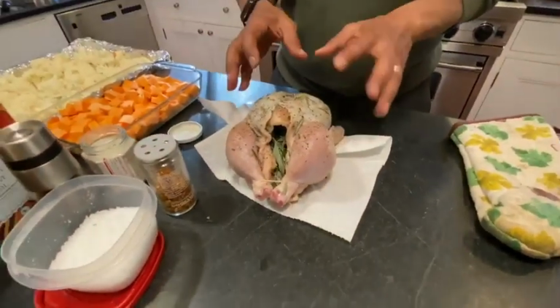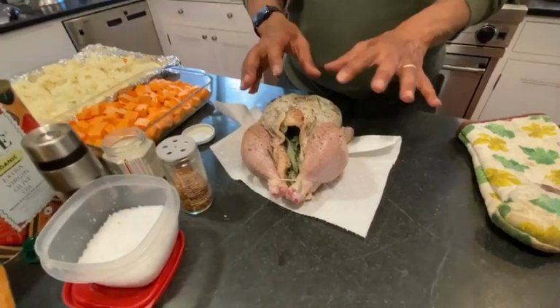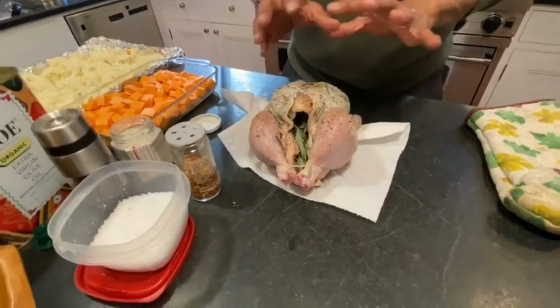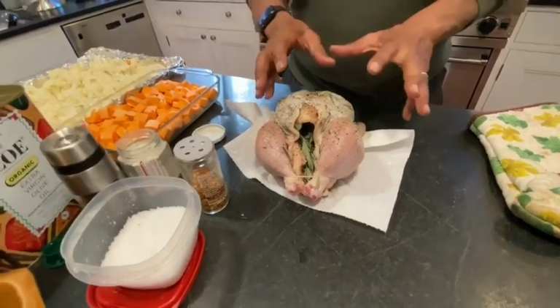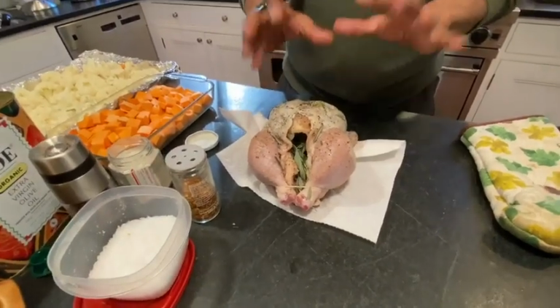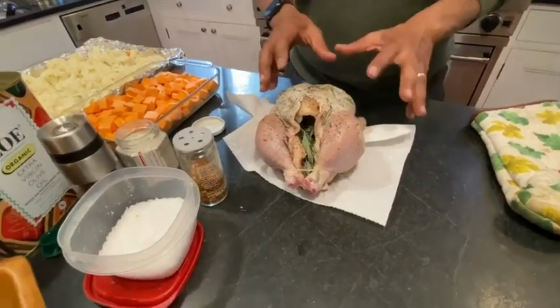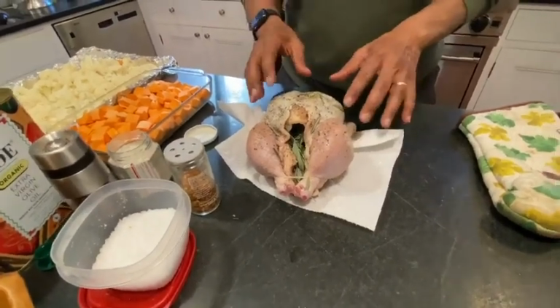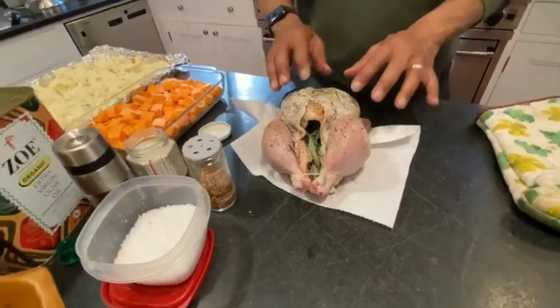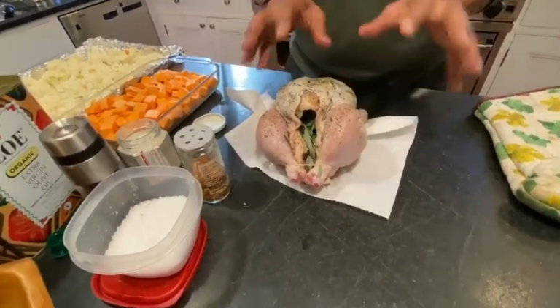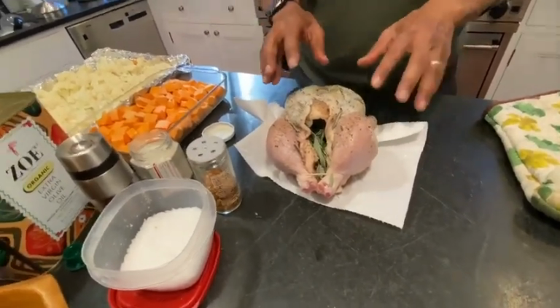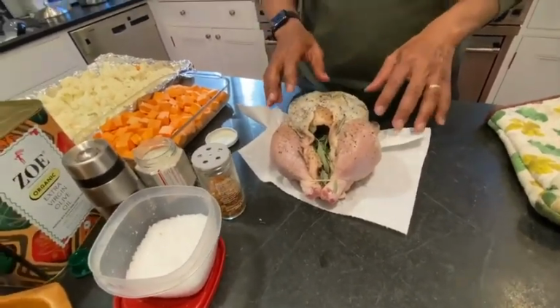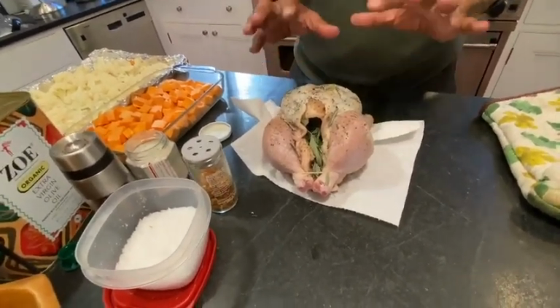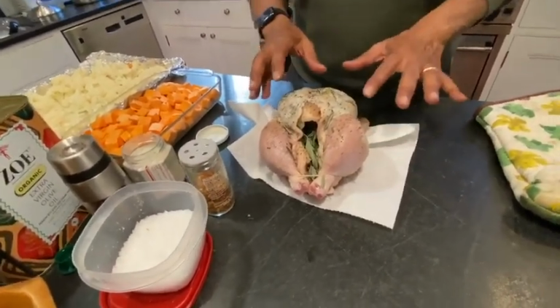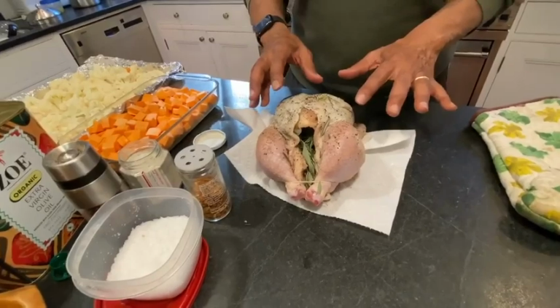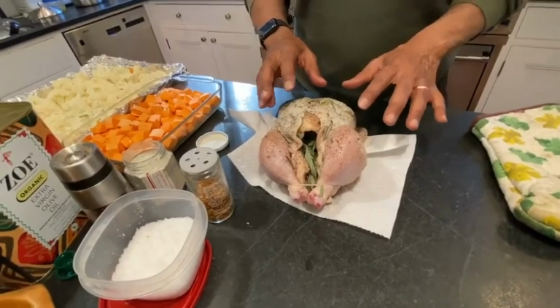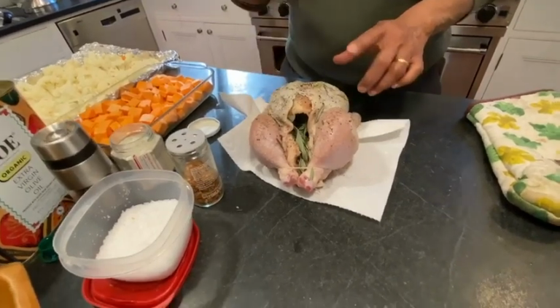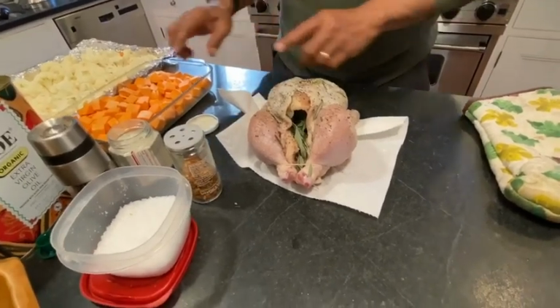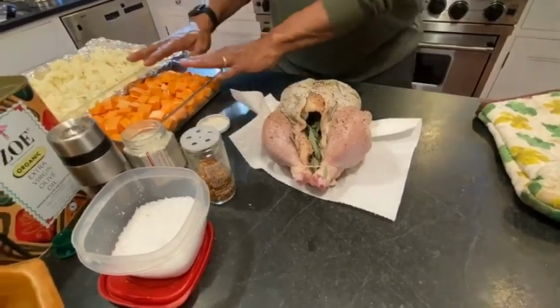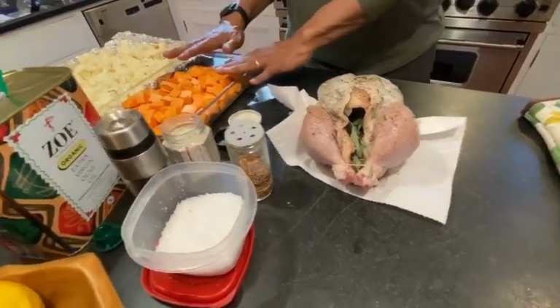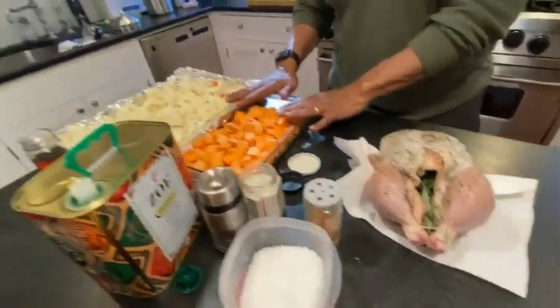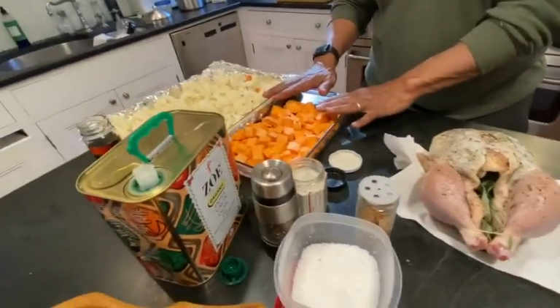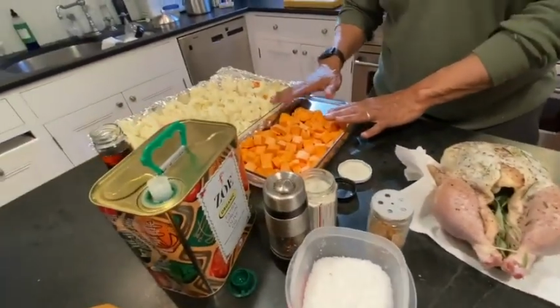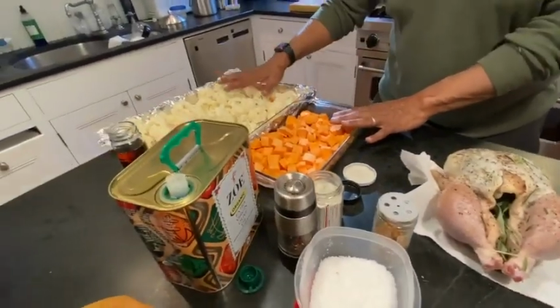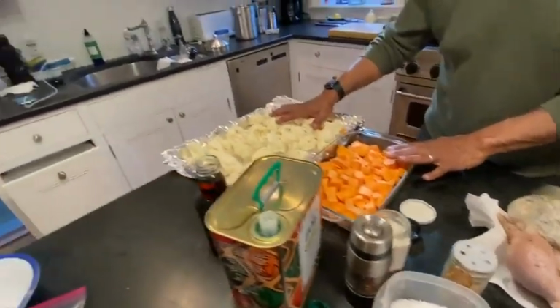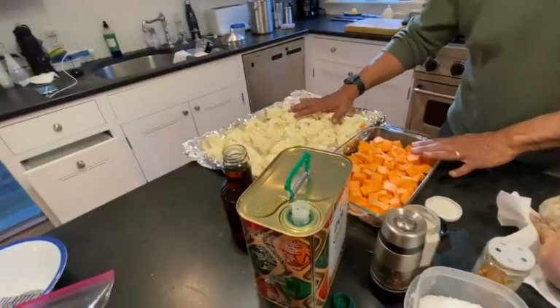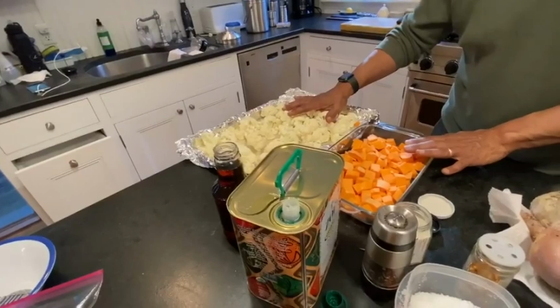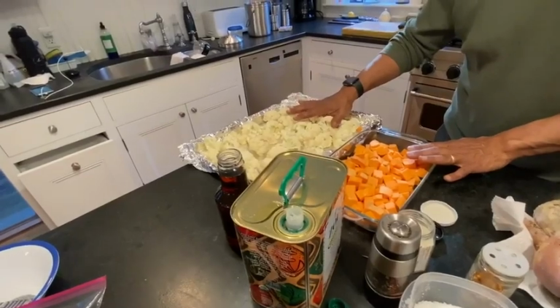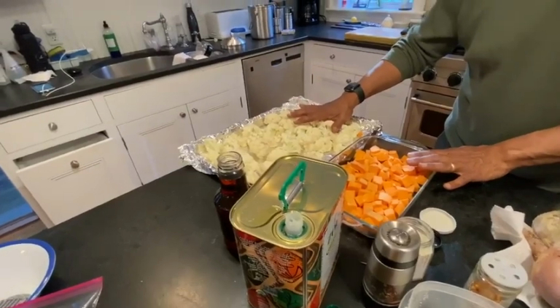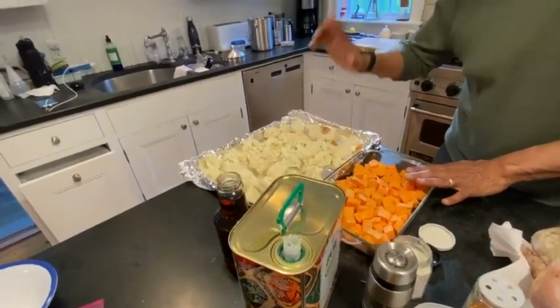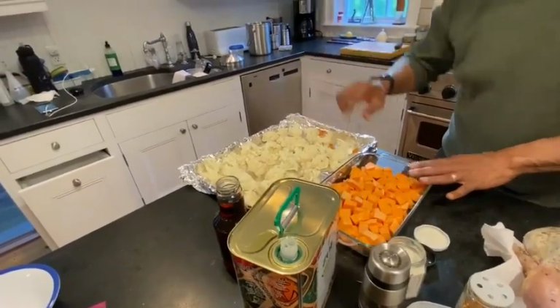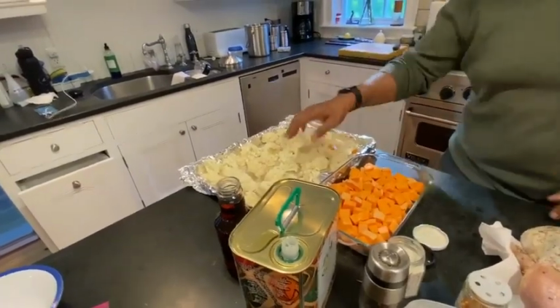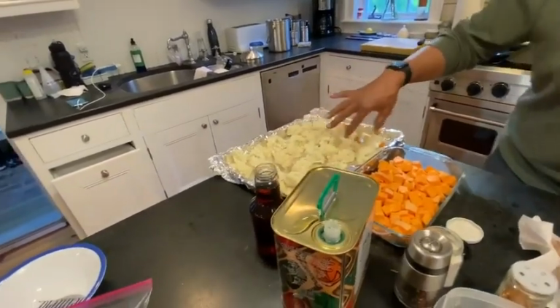Folks really loved it, and they wanted us to do it one more time to explain it. So this is pretty simple. But in the meantime, we're also doing sweet potatoes and broccoli and cauliflower — same family.